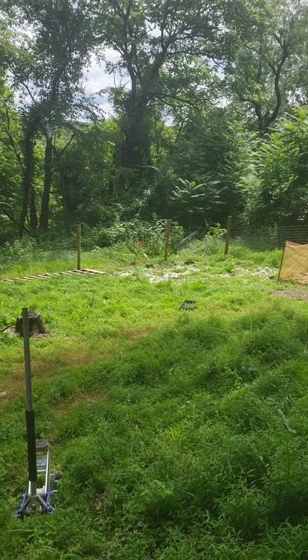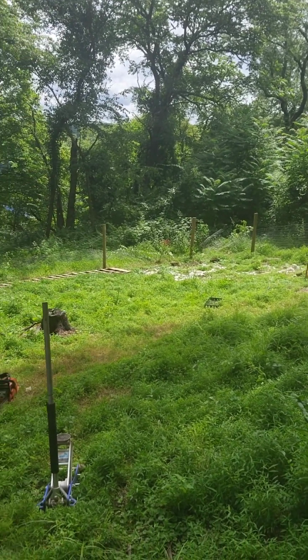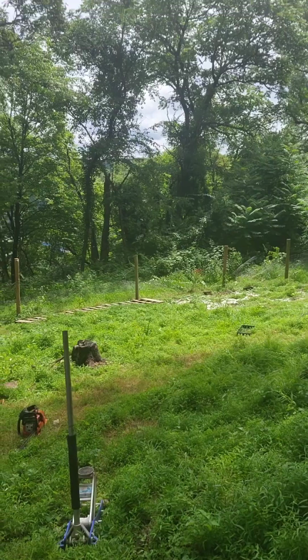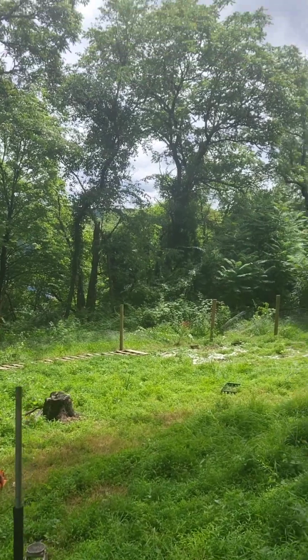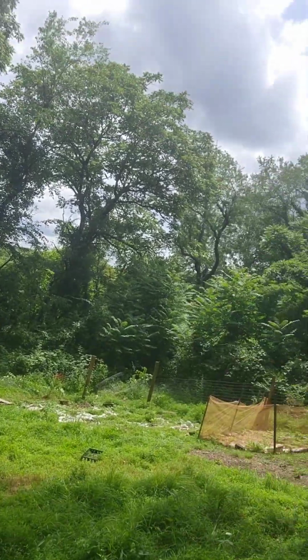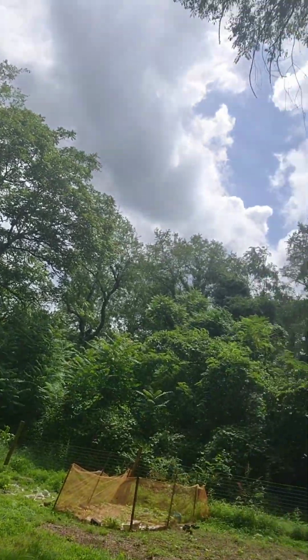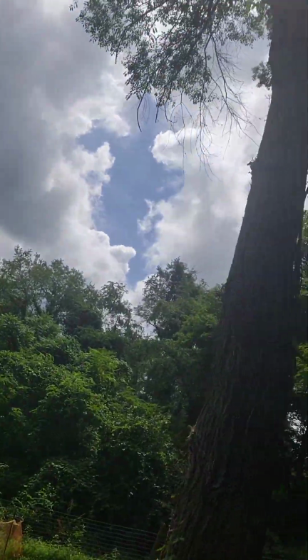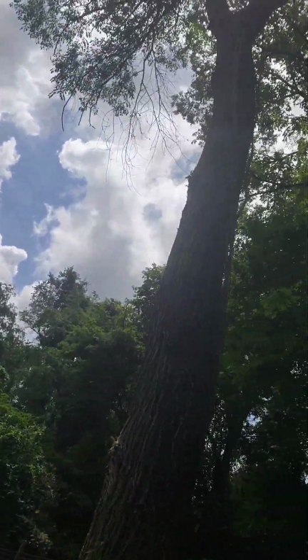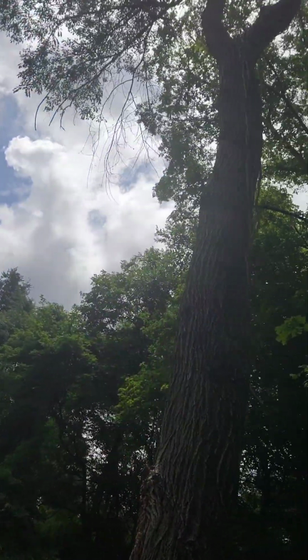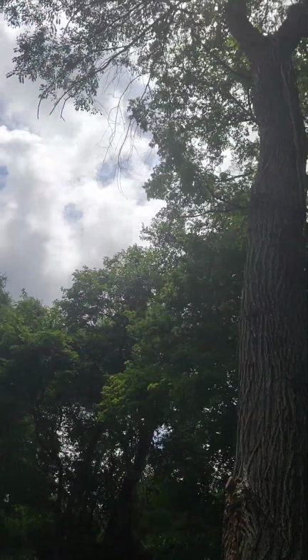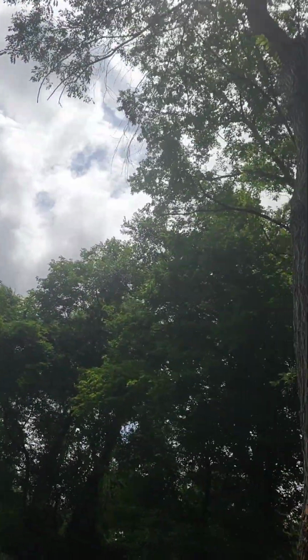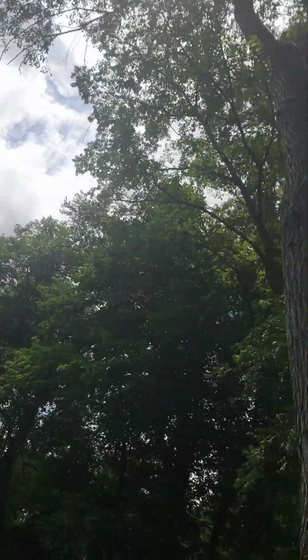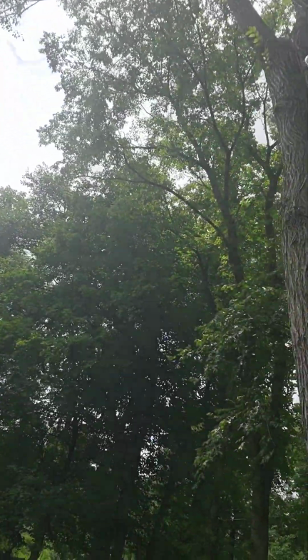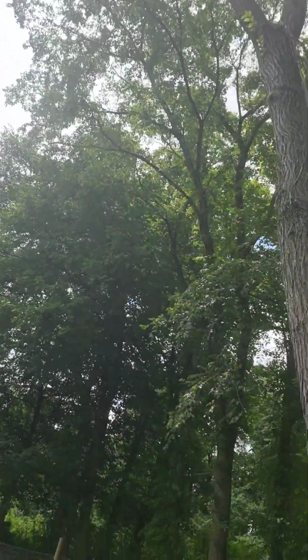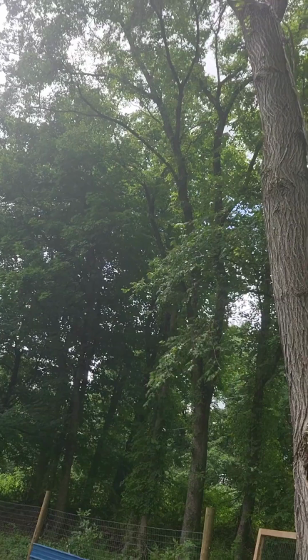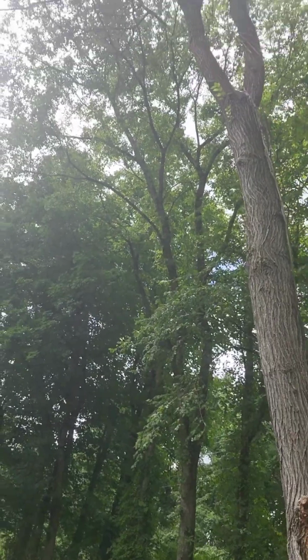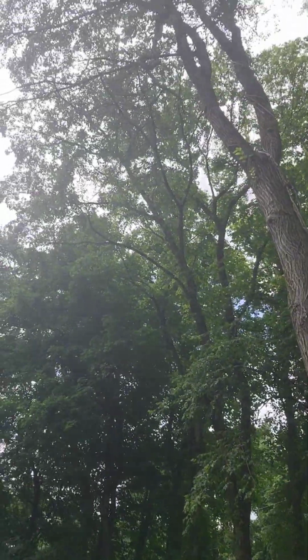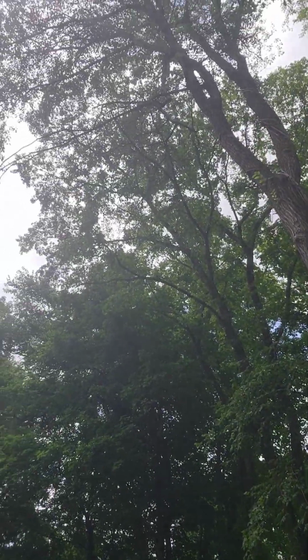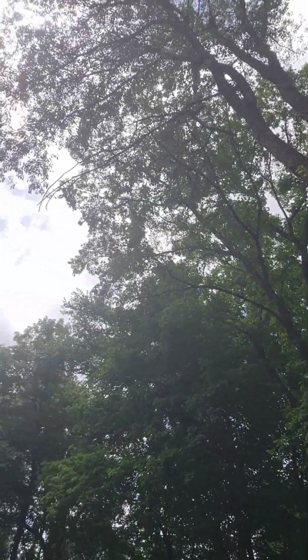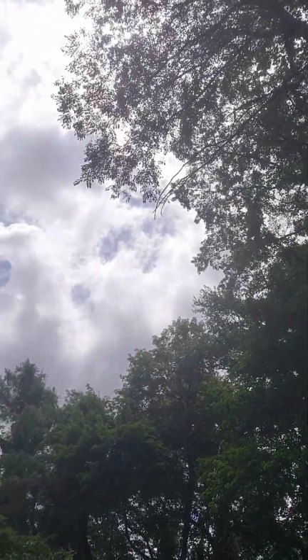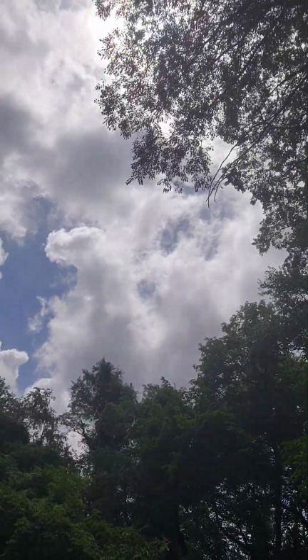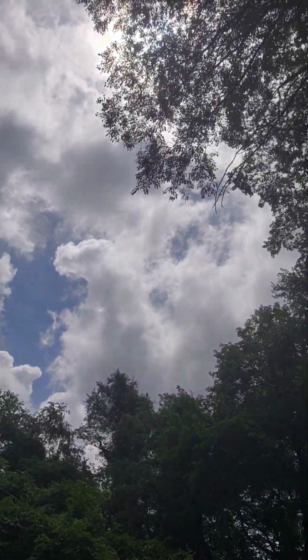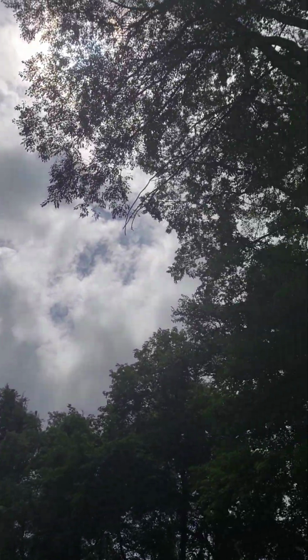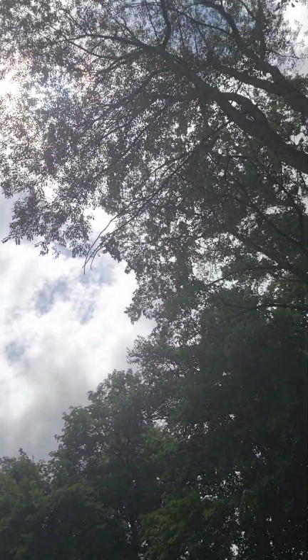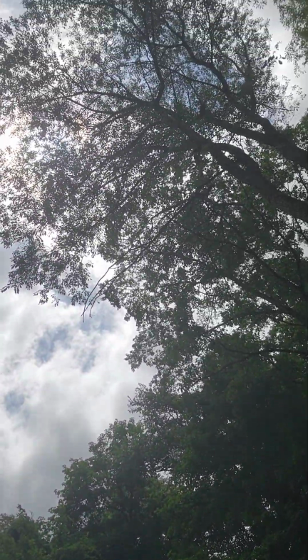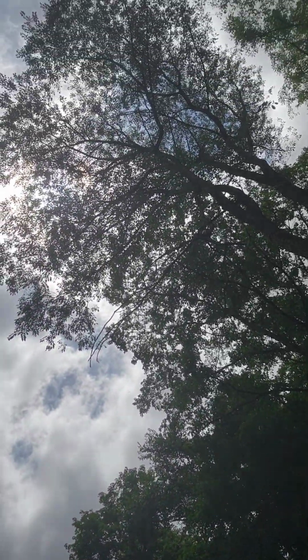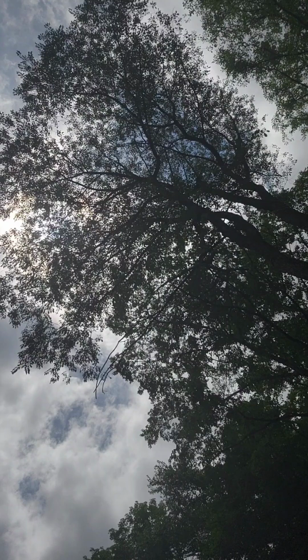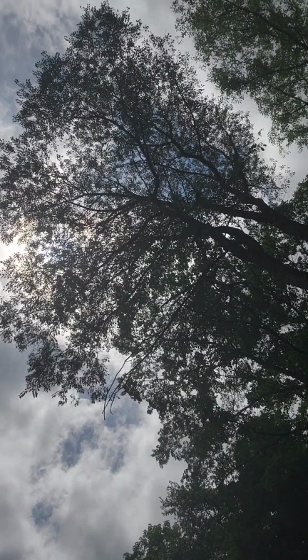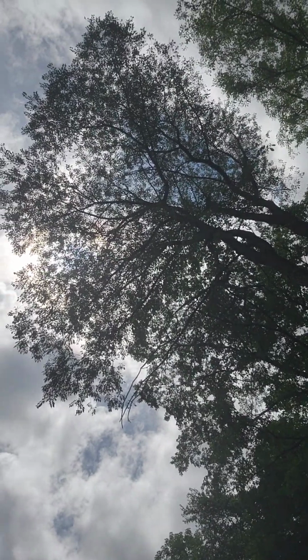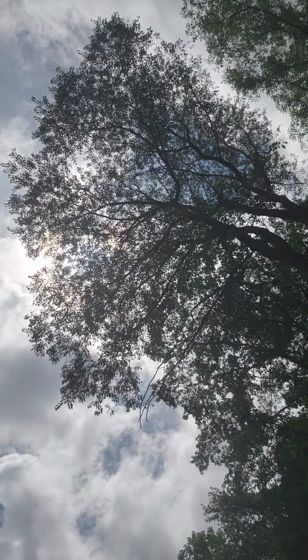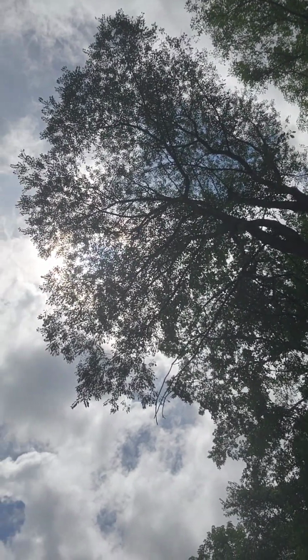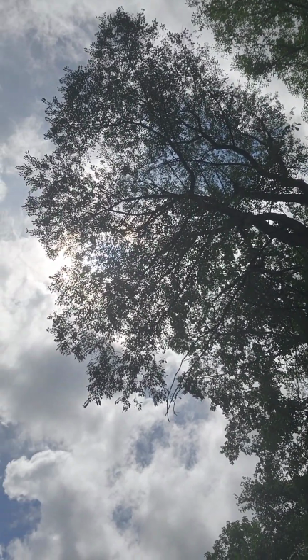Once this does come down, you can see it kind of blocks the sun during the day a bit. We'd like to get full sun in here.